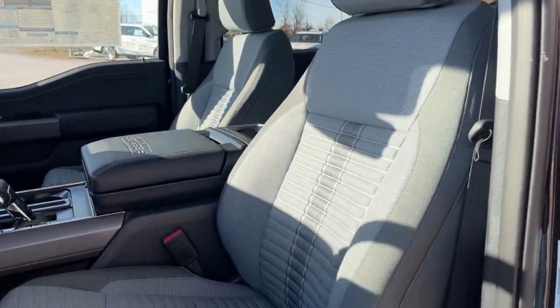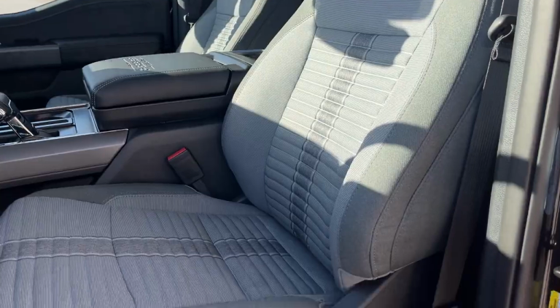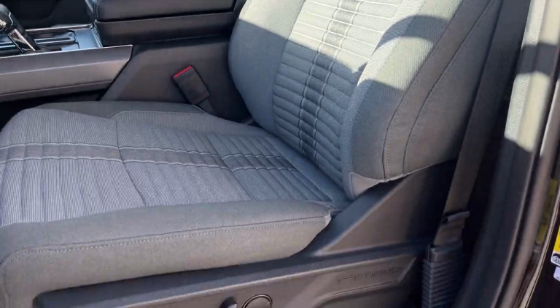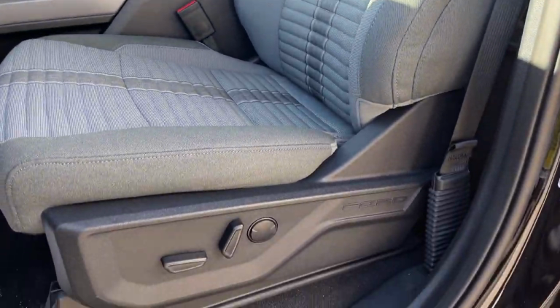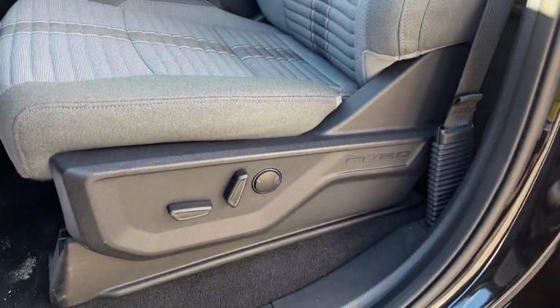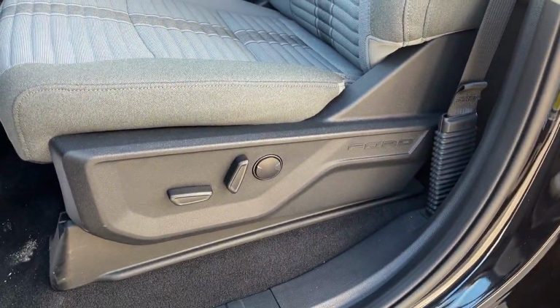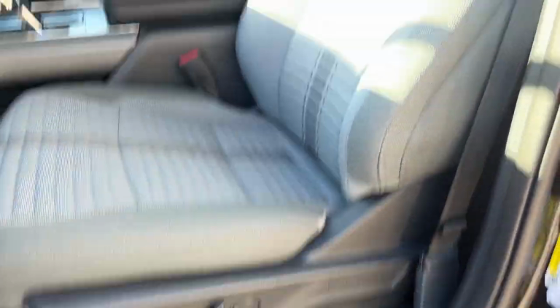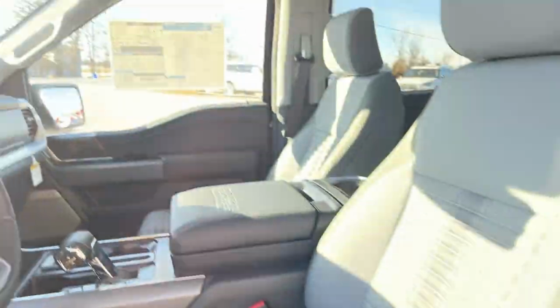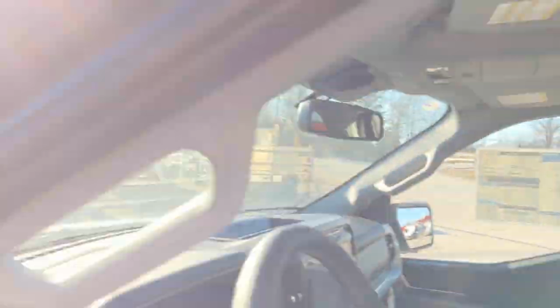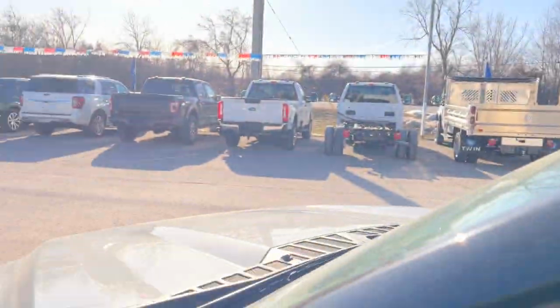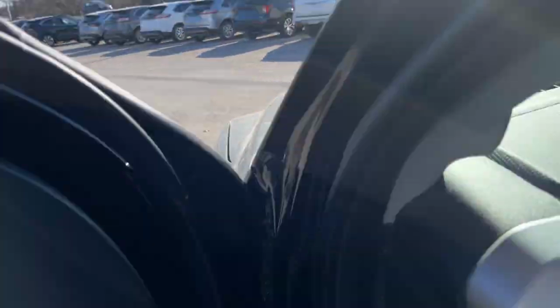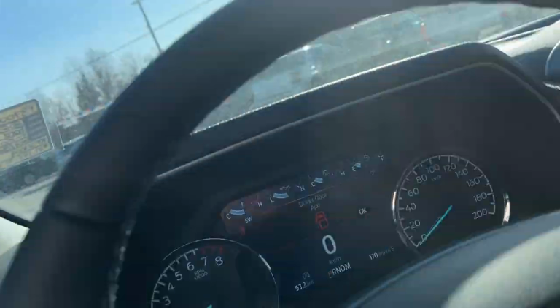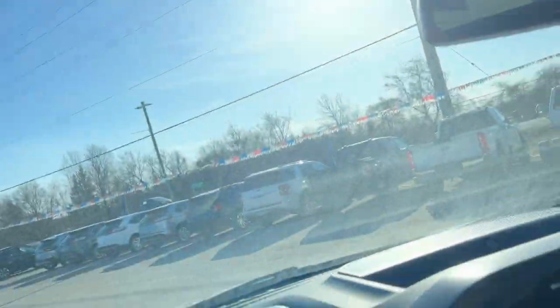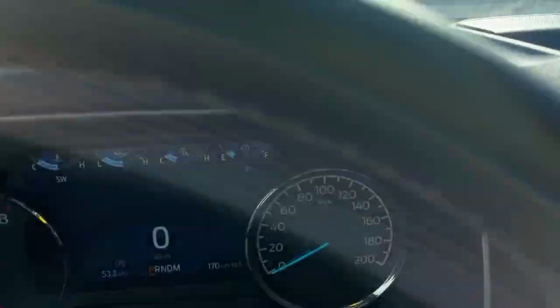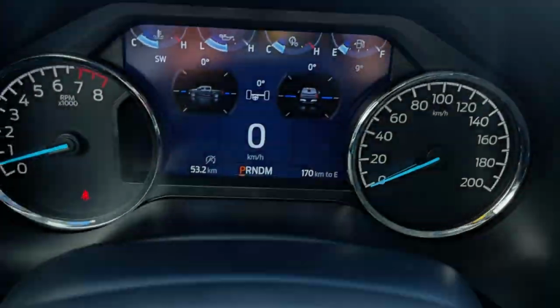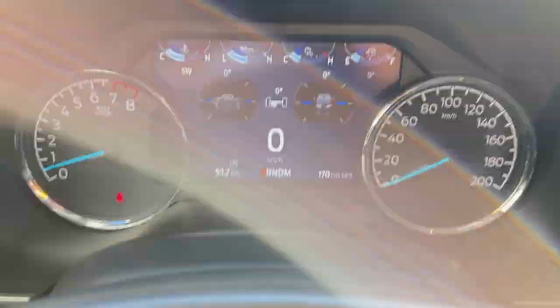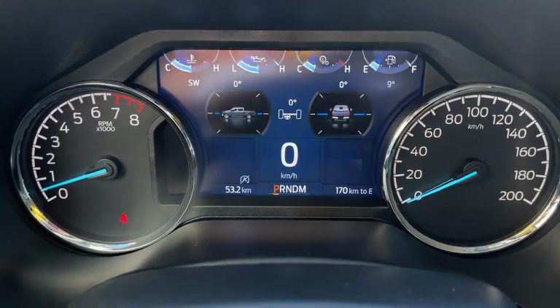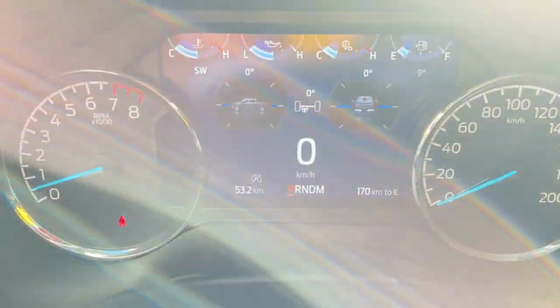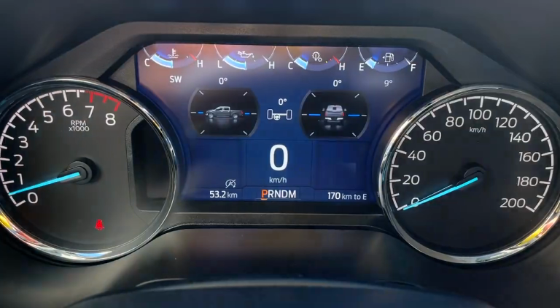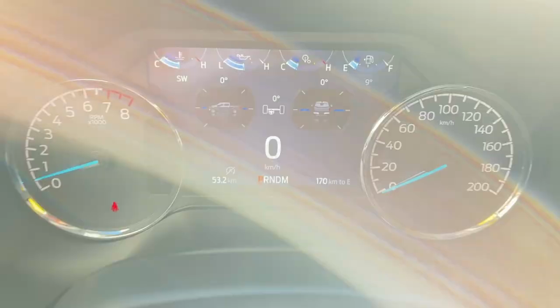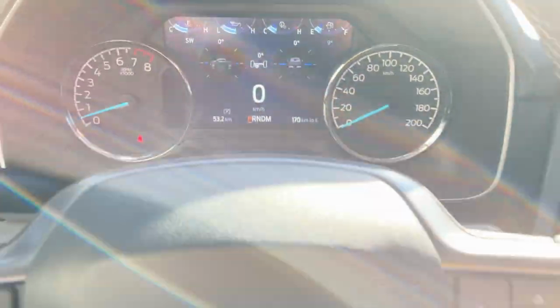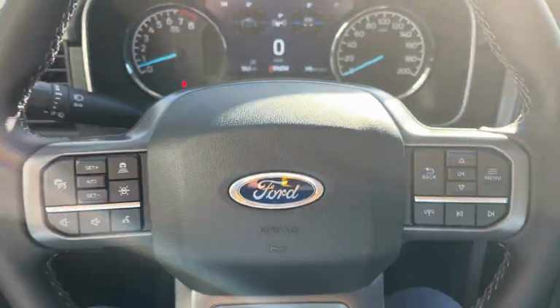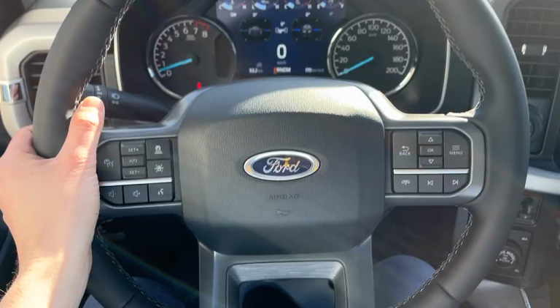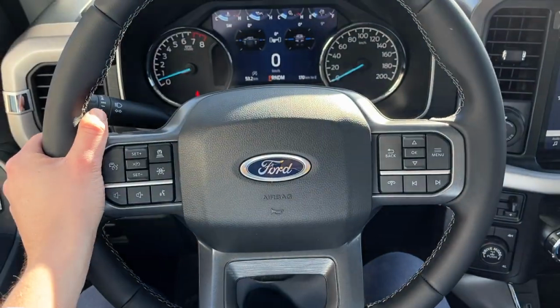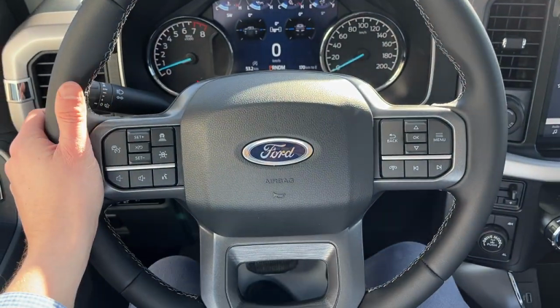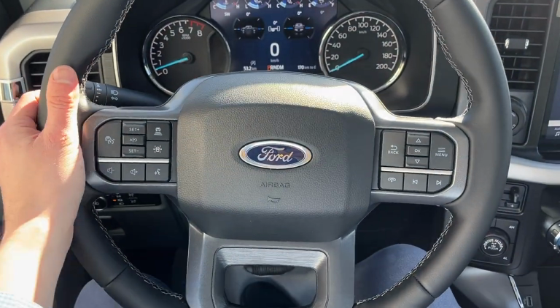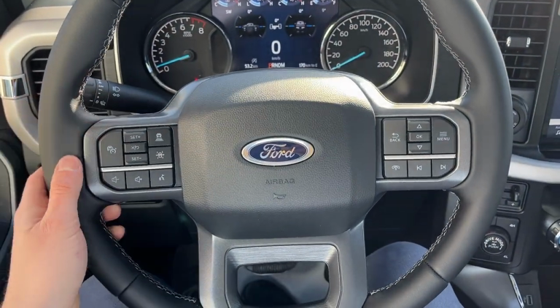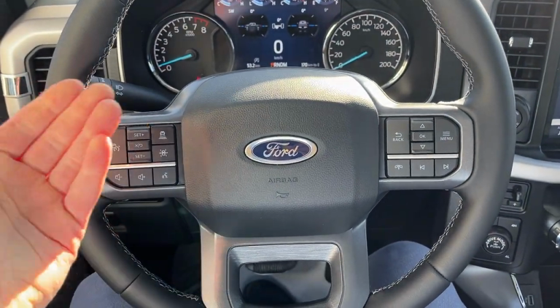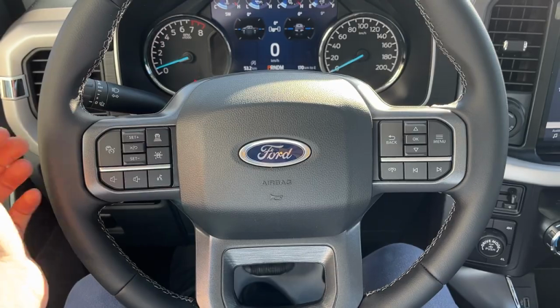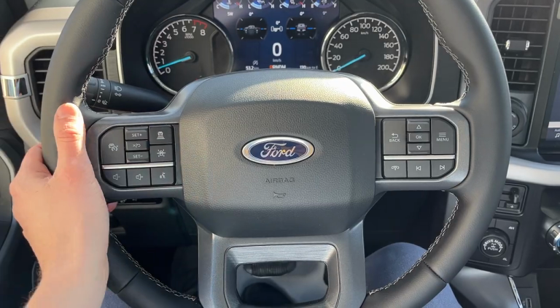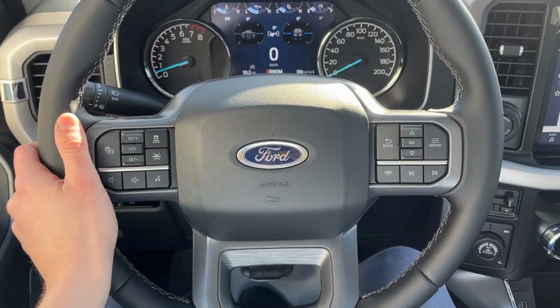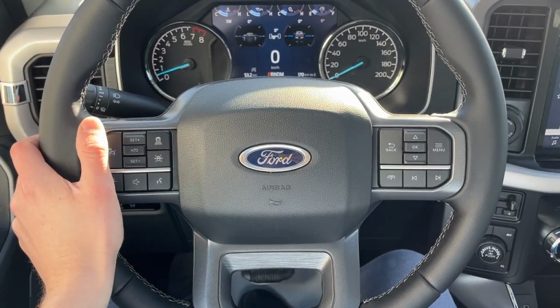You have automatic headlights and really comfortable front bucket seats that are powered with lumbar support. They are heated seats. Stepping into the vehicle, you have a customizable digital display right behind the steering wheel, and the steering wheel is really nice.